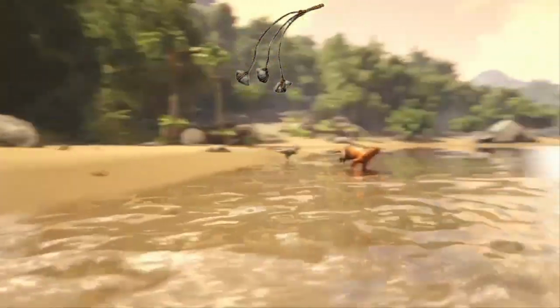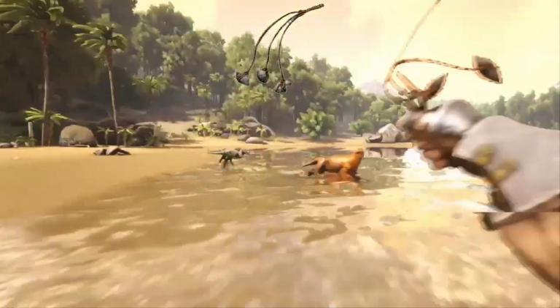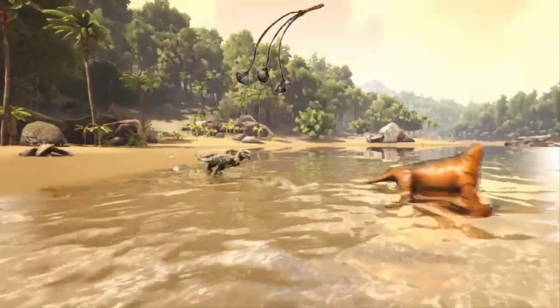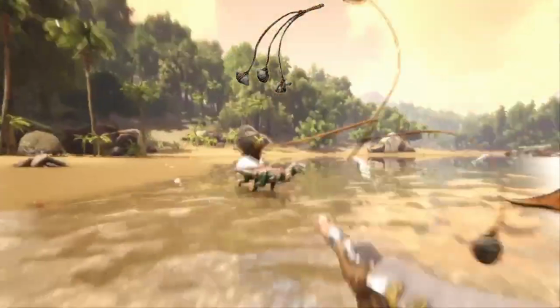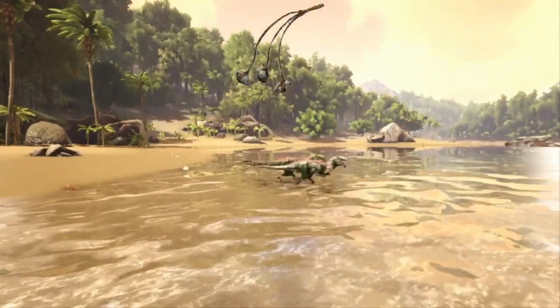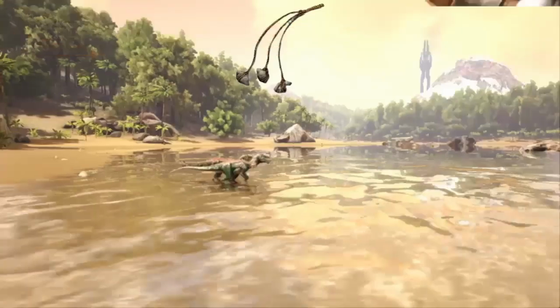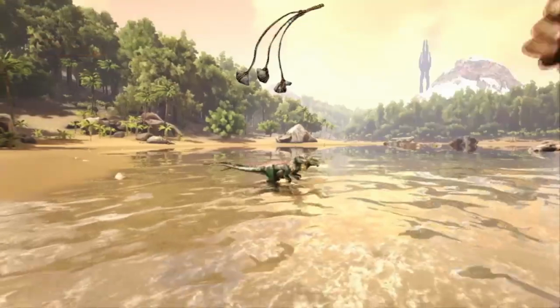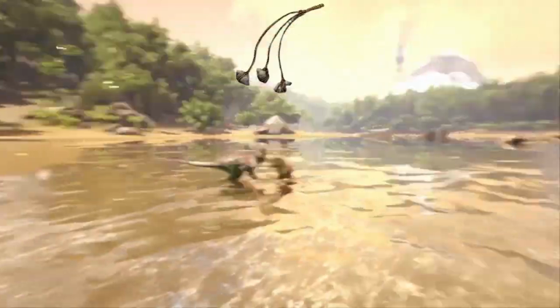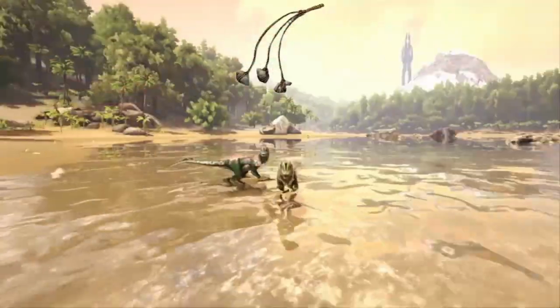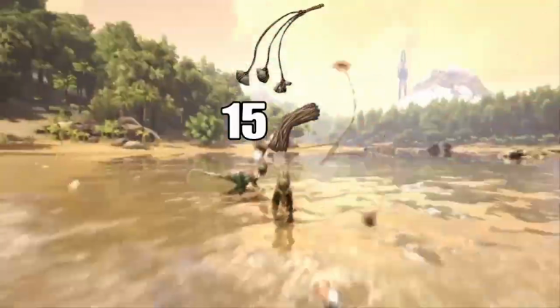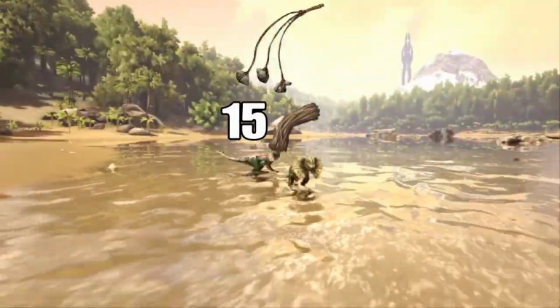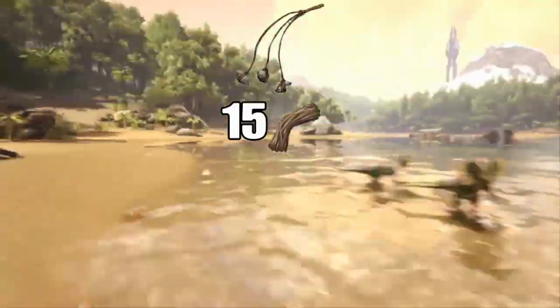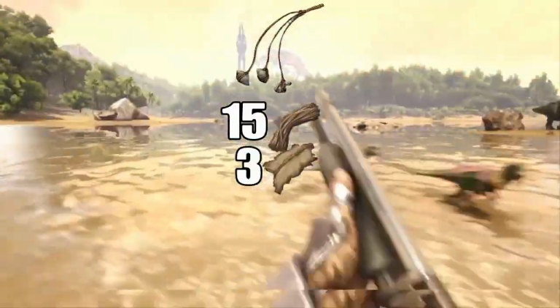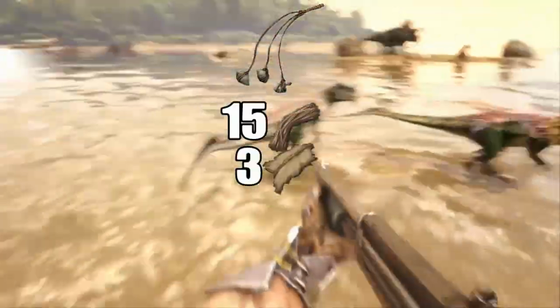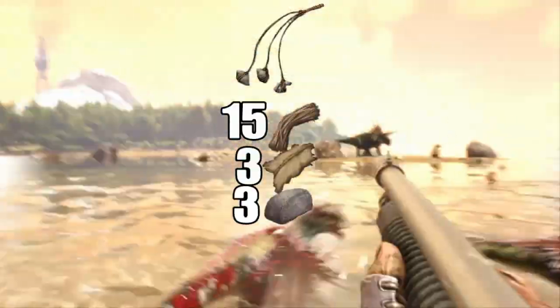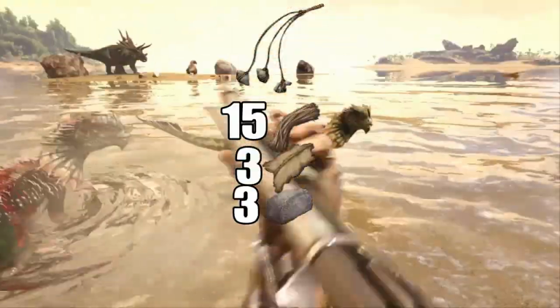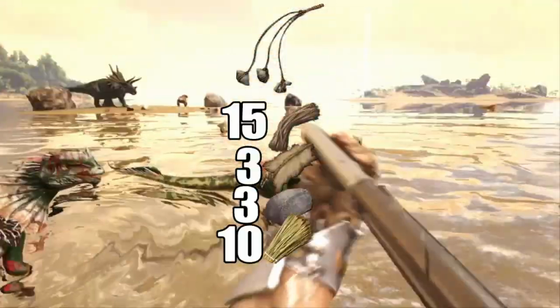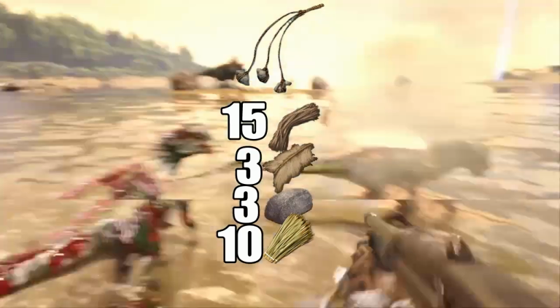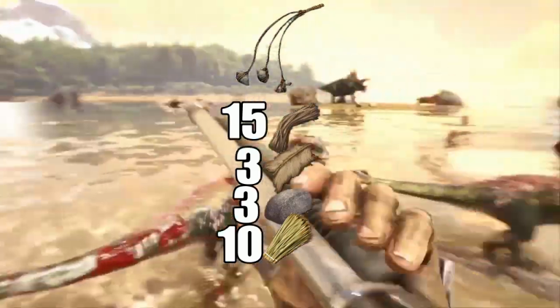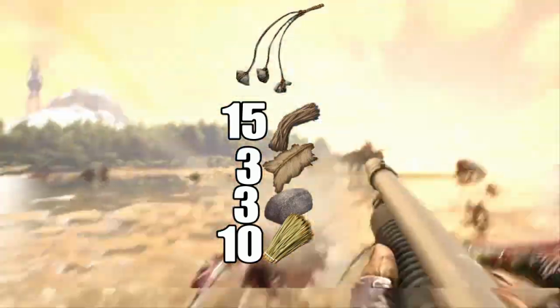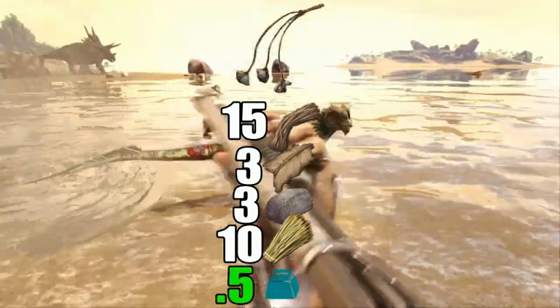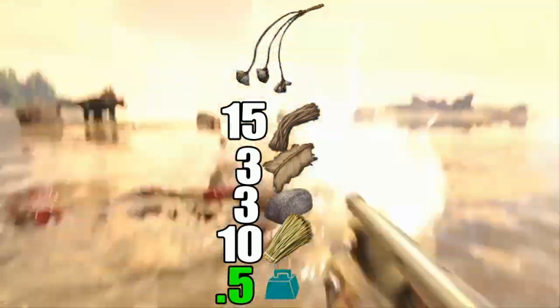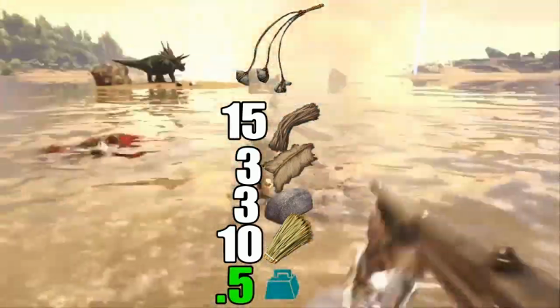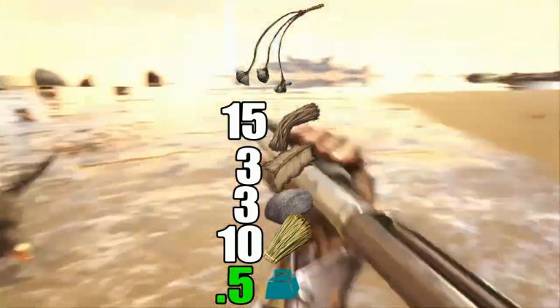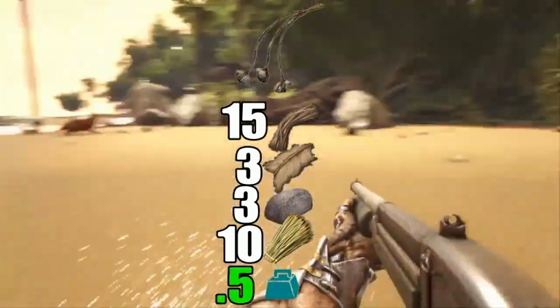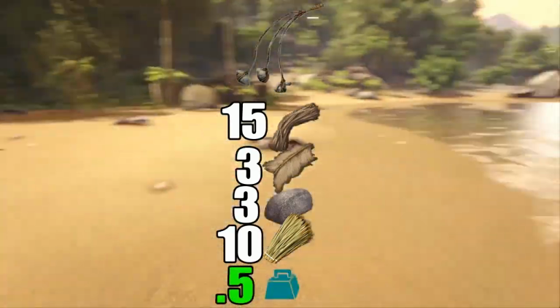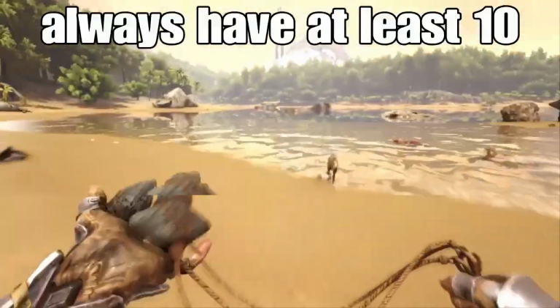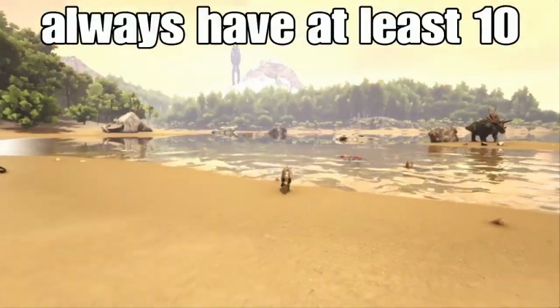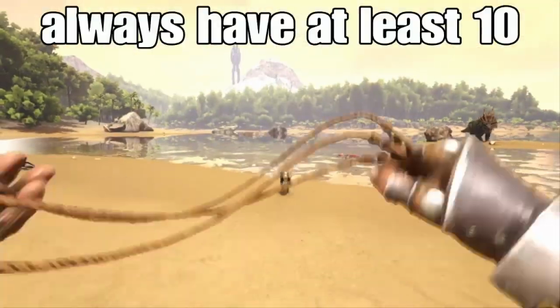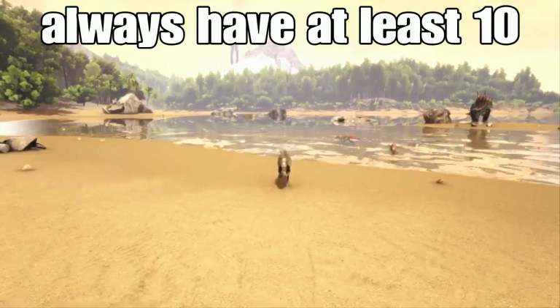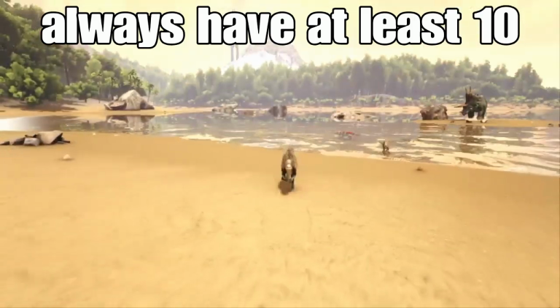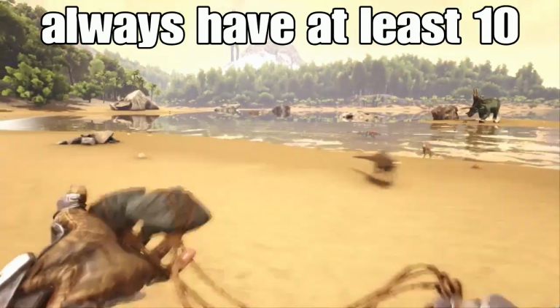The Bola is crafted in your hand for 15 fiber, 3 hide, 3 stone, and 10 thatch. Each of these will weigh 0.5 and they stack up to 10. I recommend having at least a full stack on you.